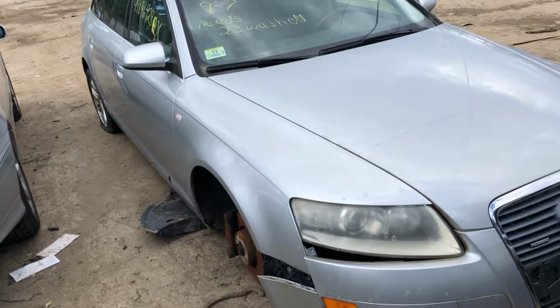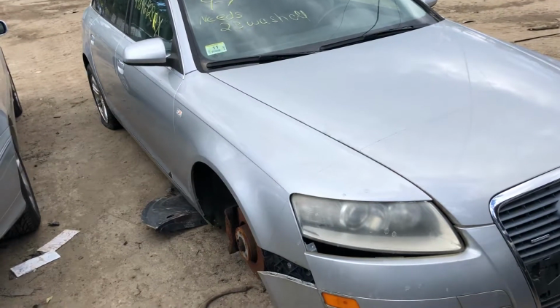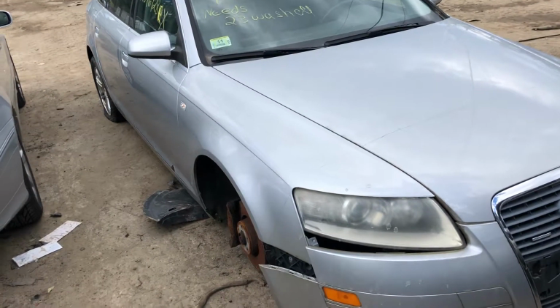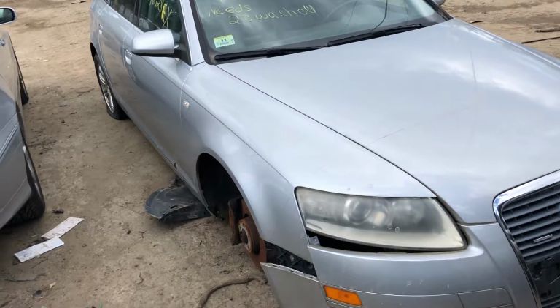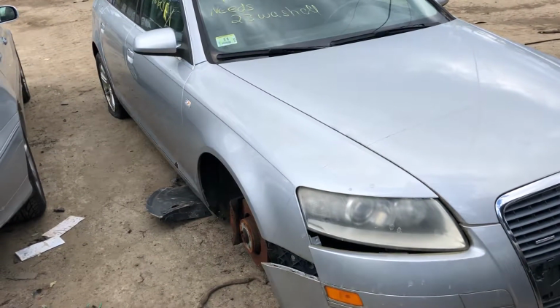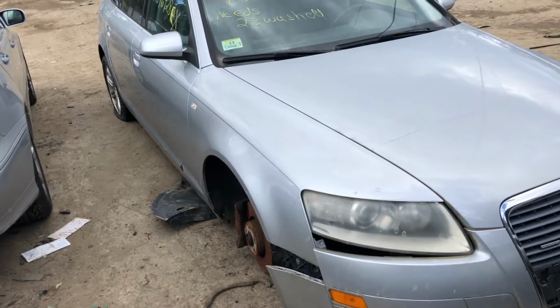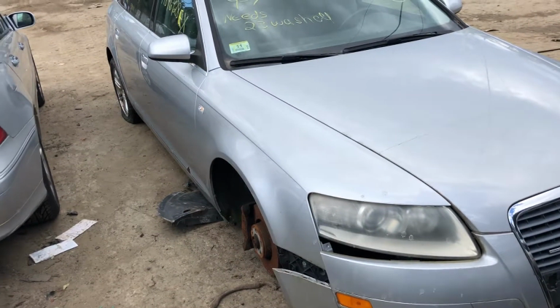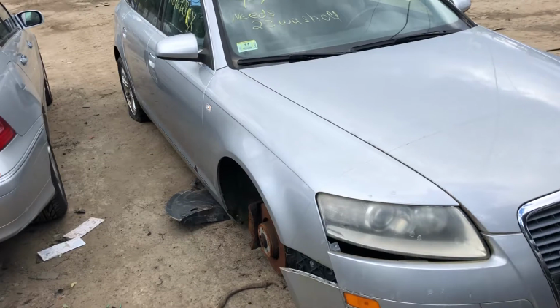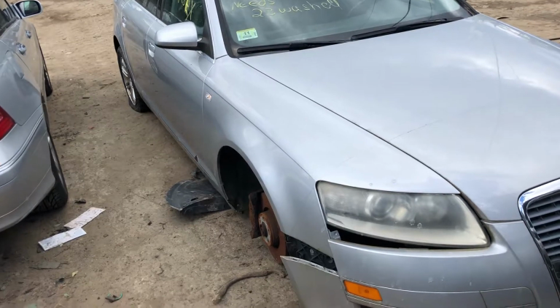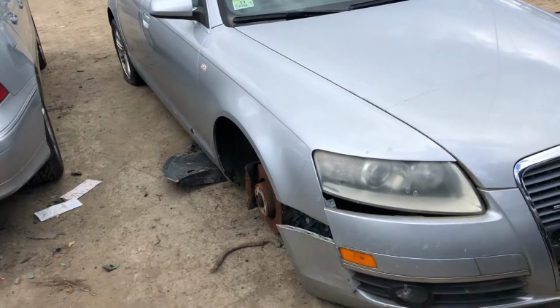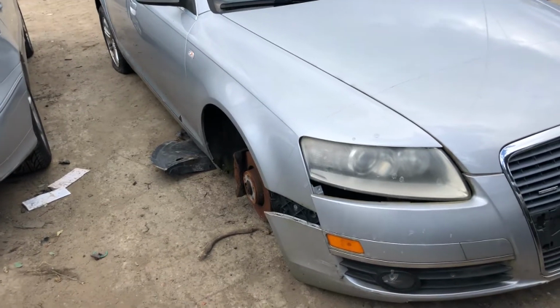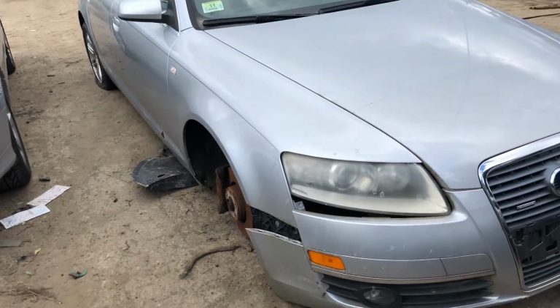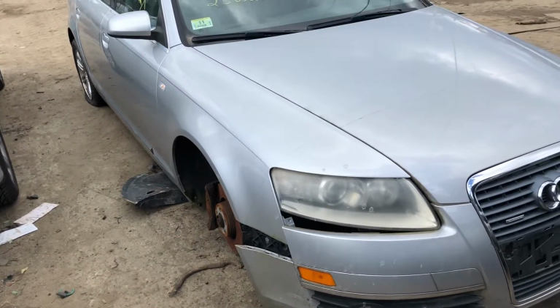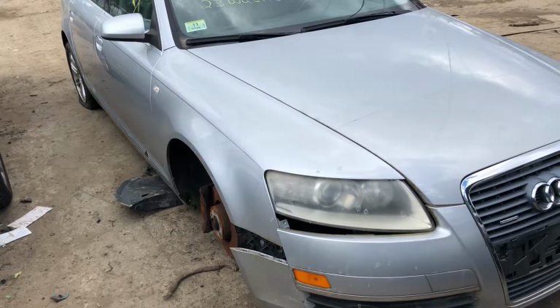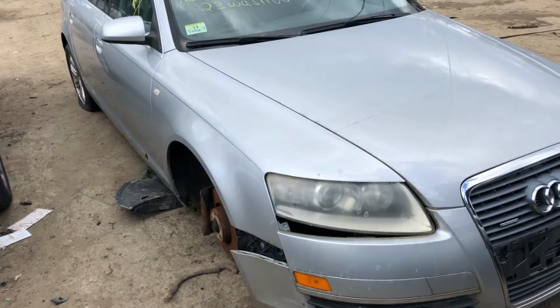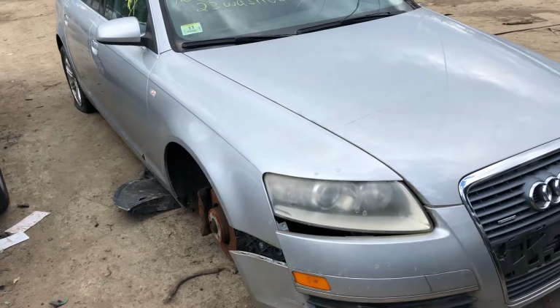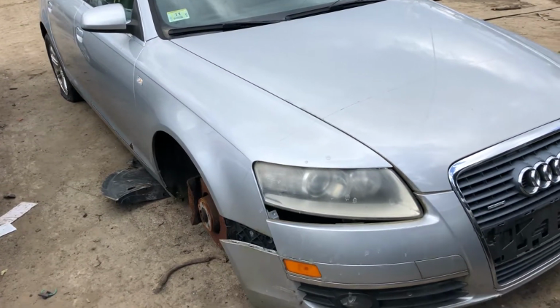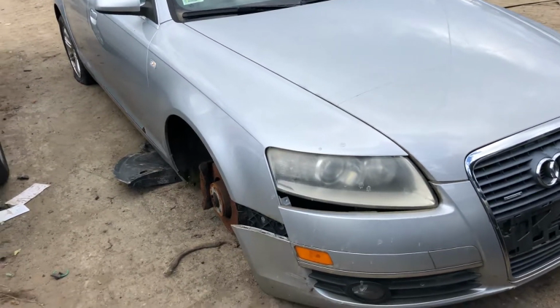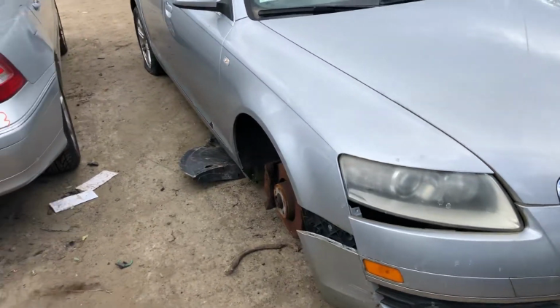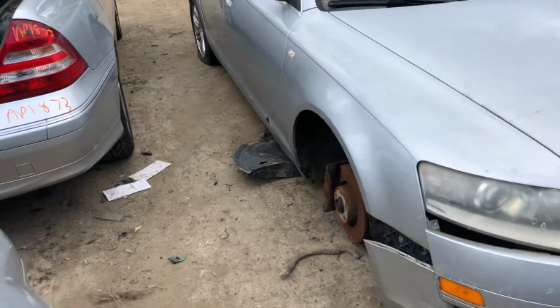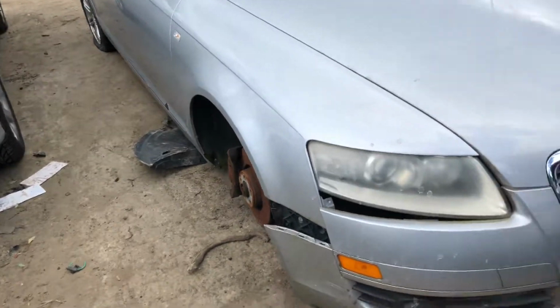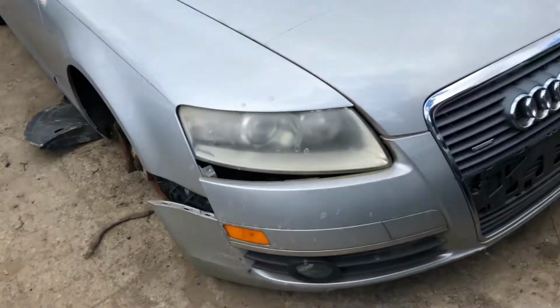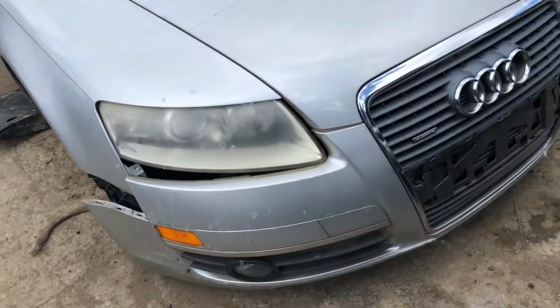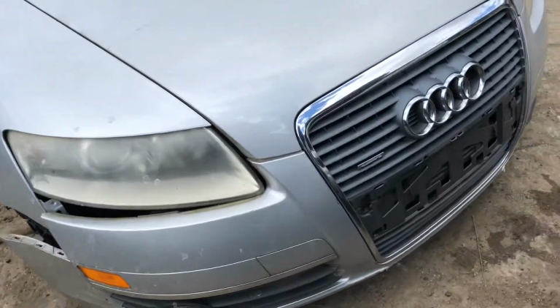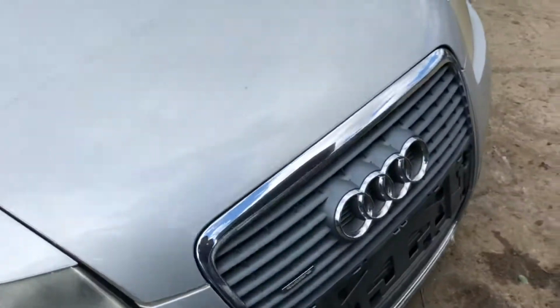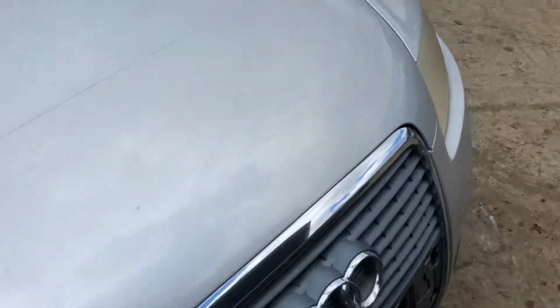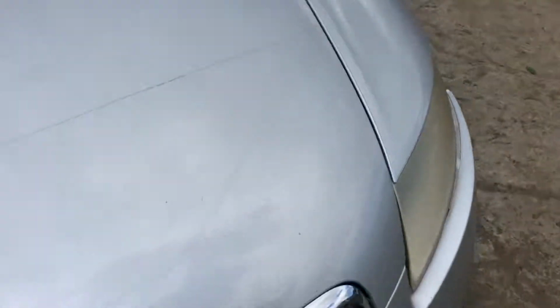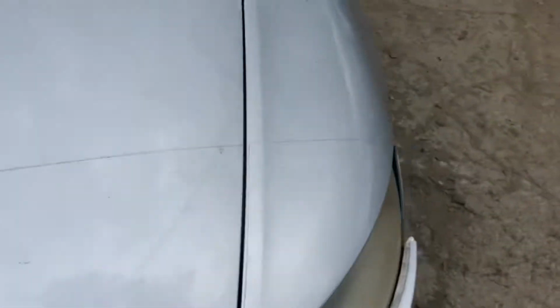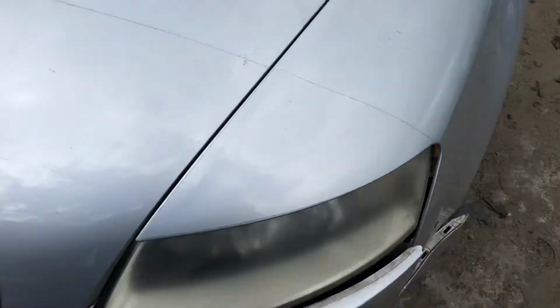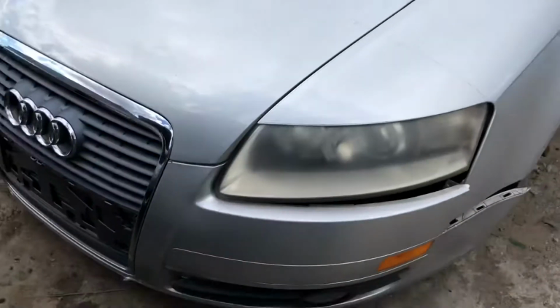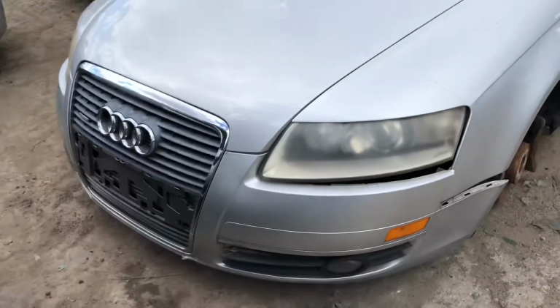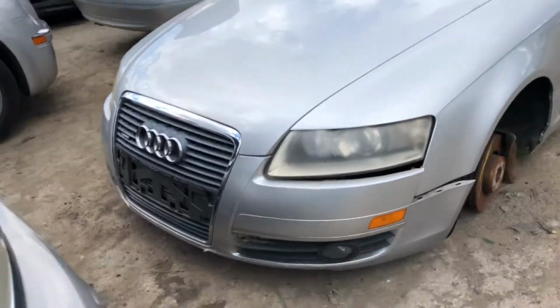2005 Audi A6 wagon. Motor is junk. It's got a good xenon headlight, good fender, good hood, front bumper looks usable.